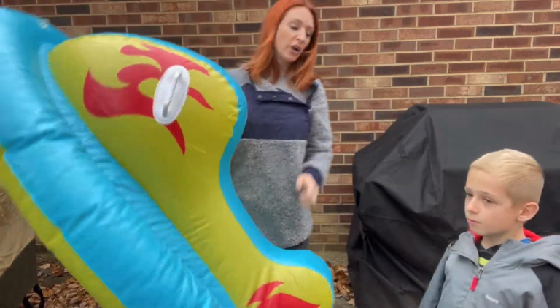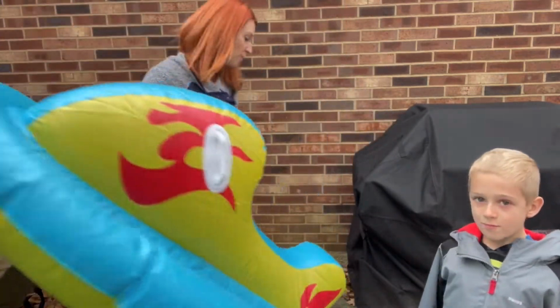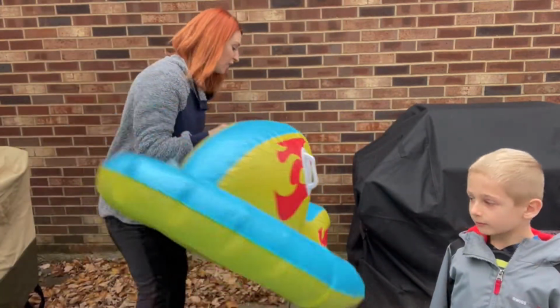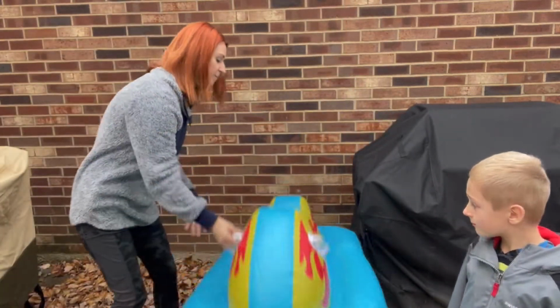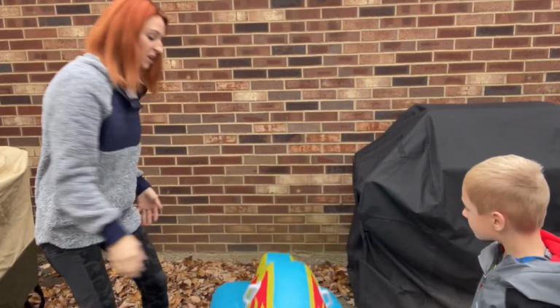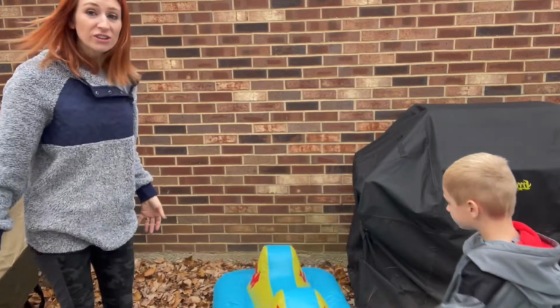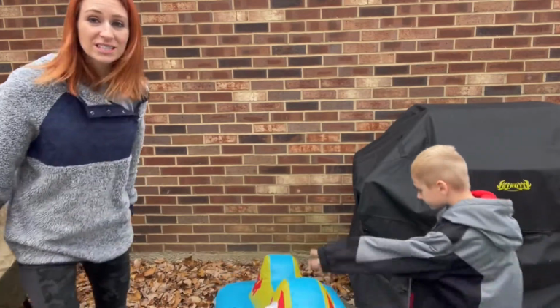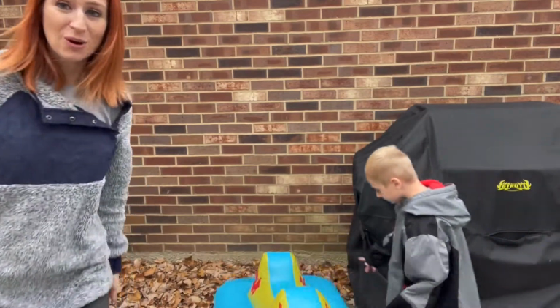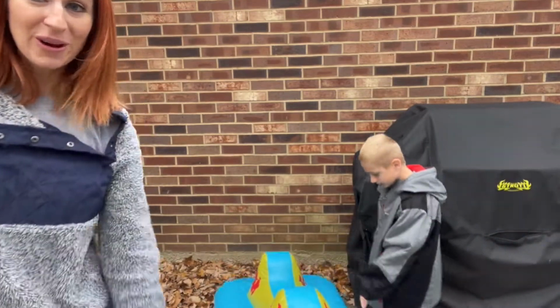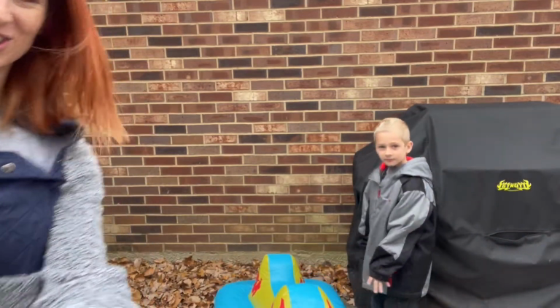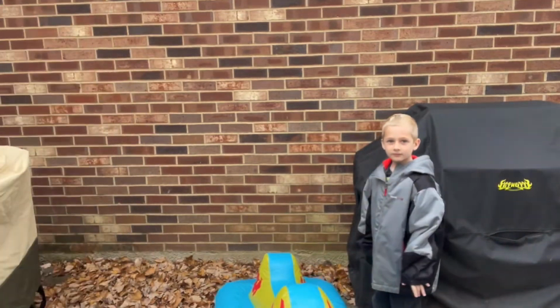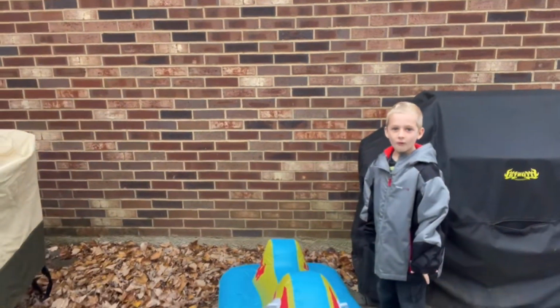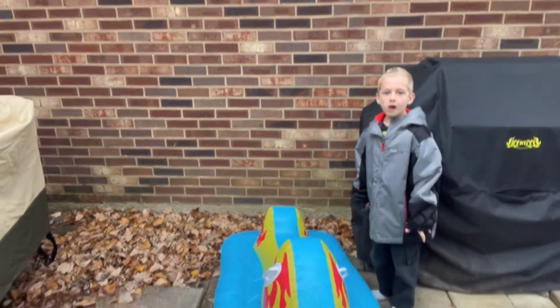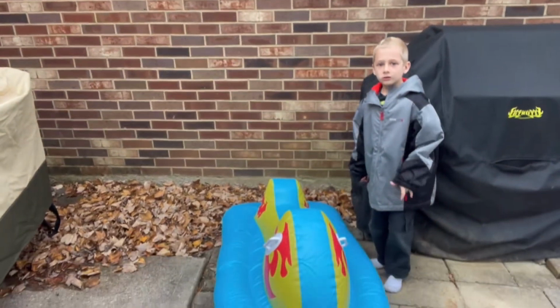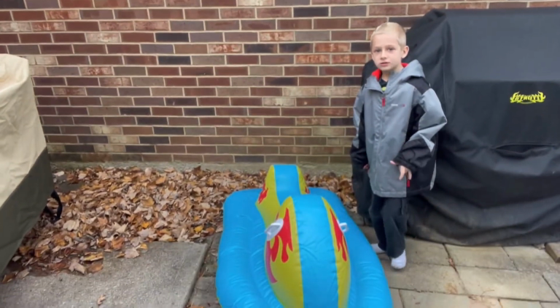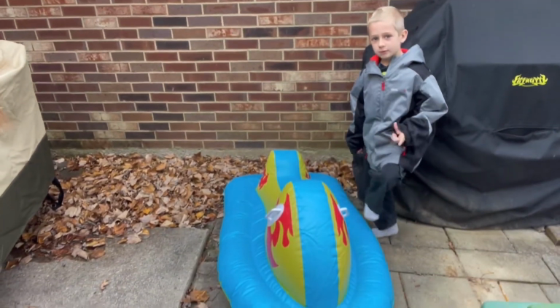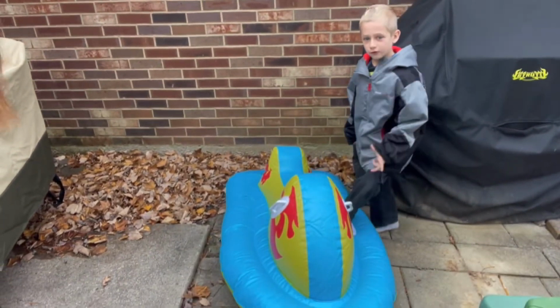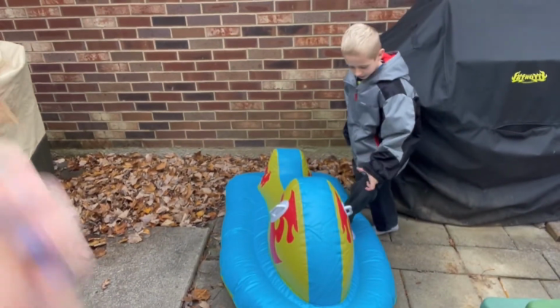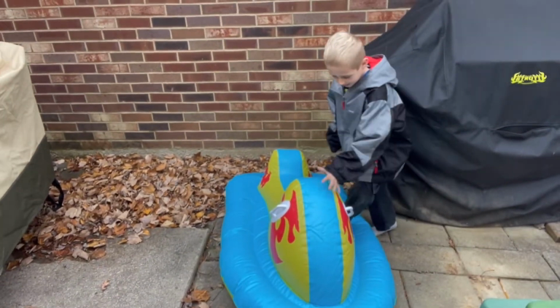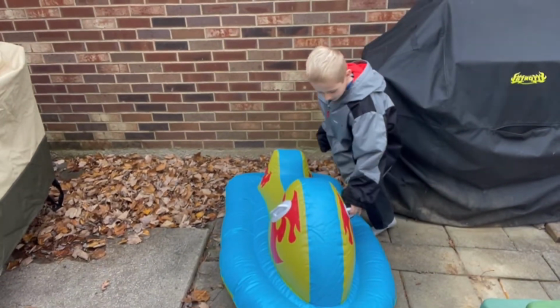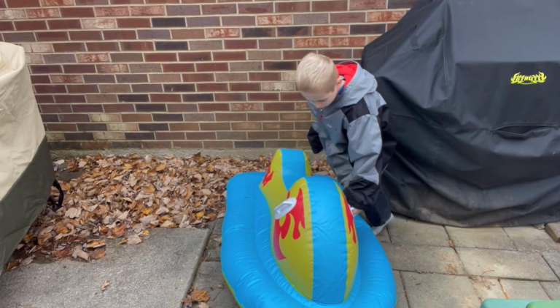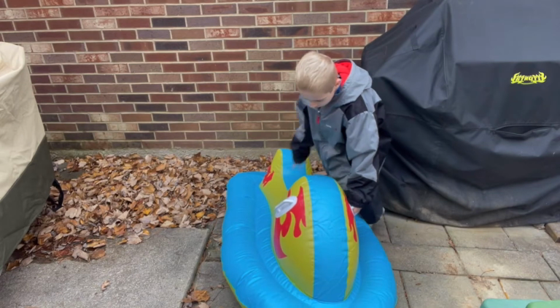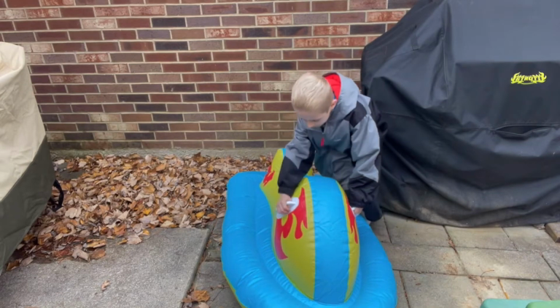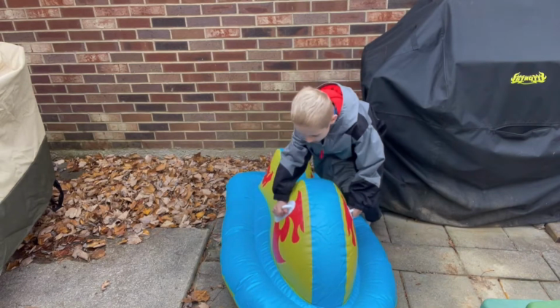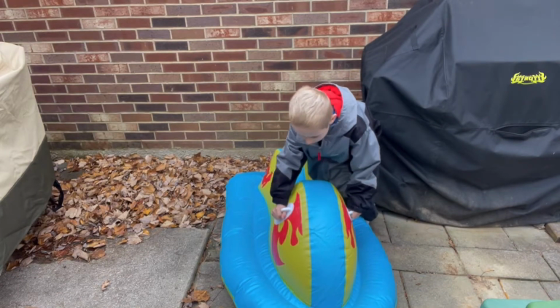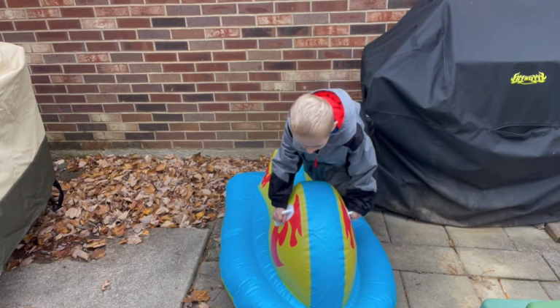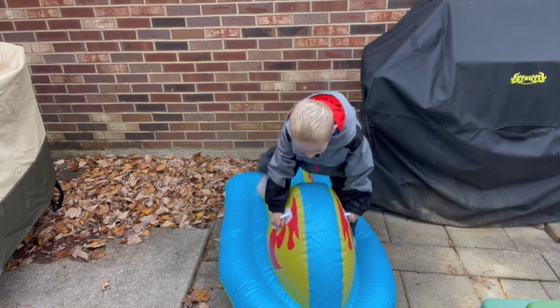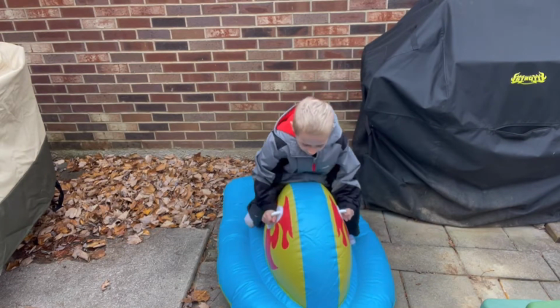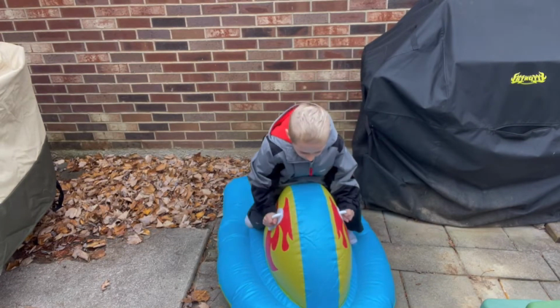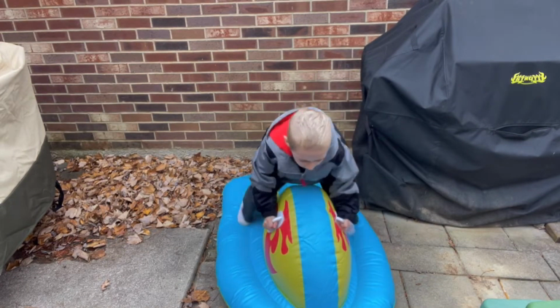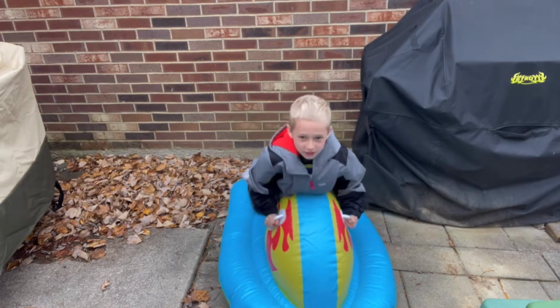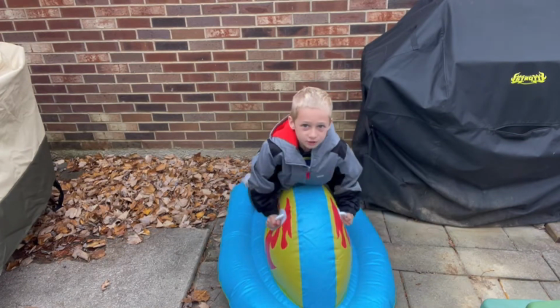All right, you want to show them how you can get on it? Obviously it's not snowing right now, but check this out. Go ahead and get on — basically you'll put your foot right here, this one and that one.